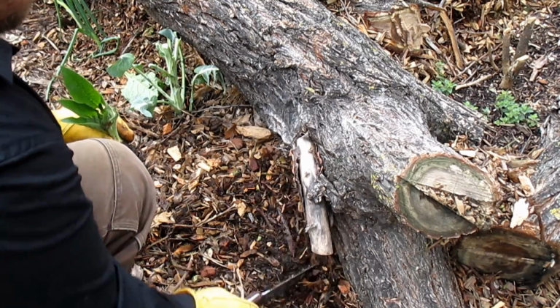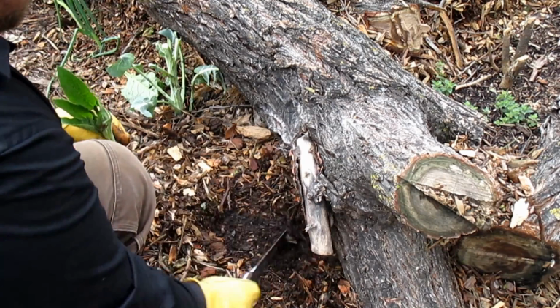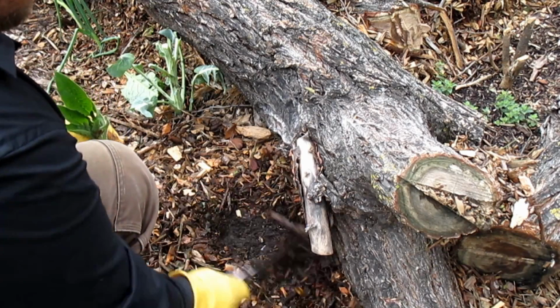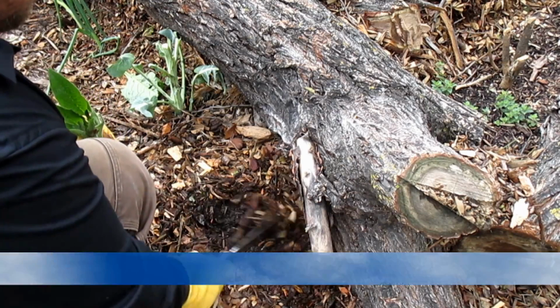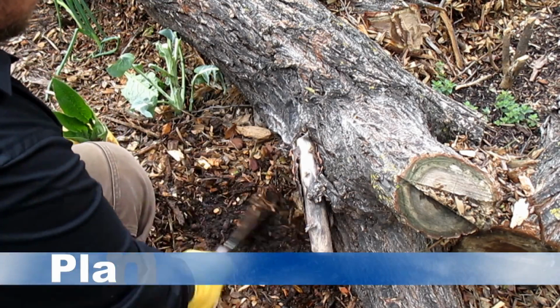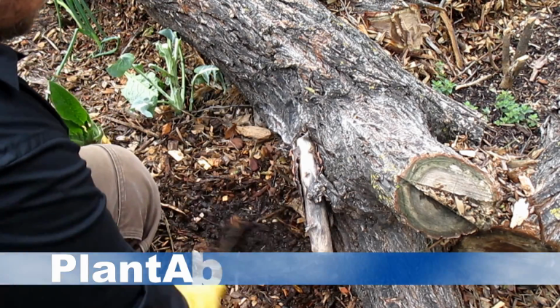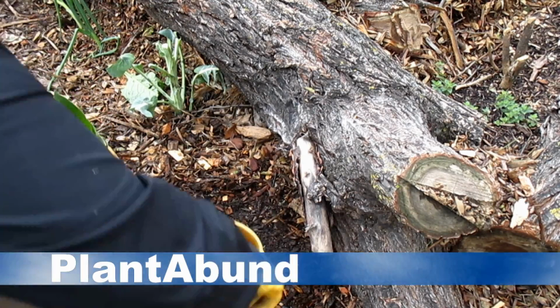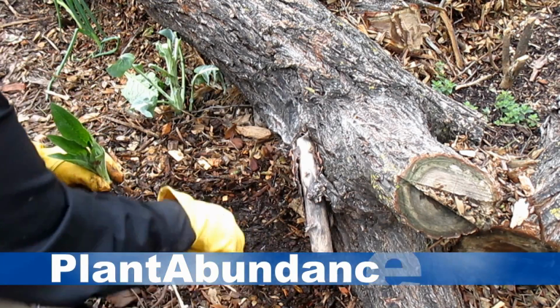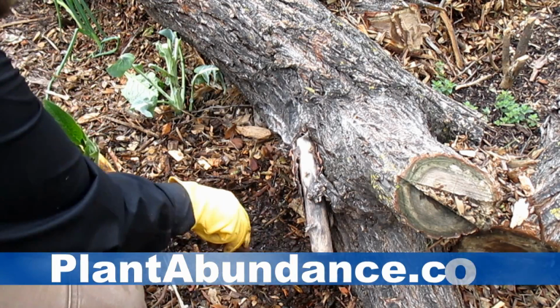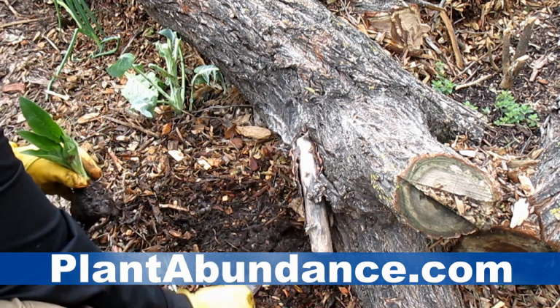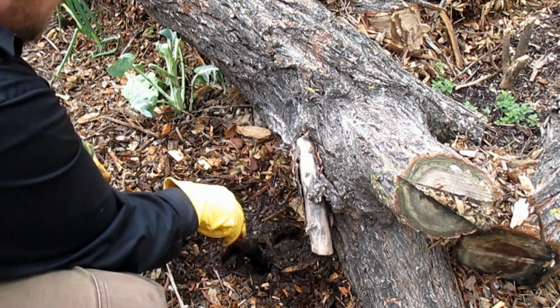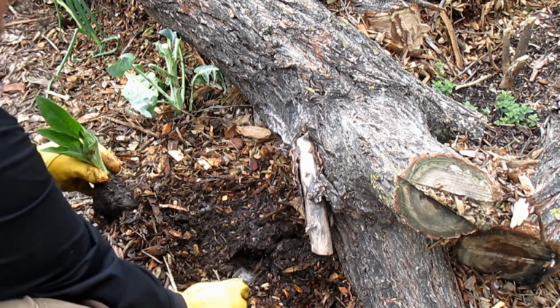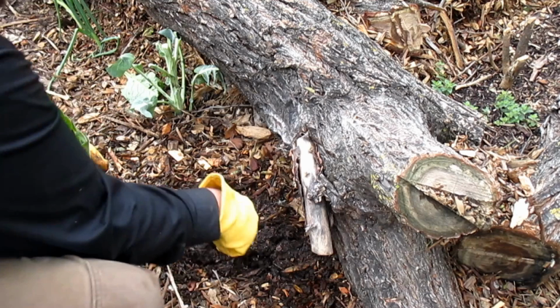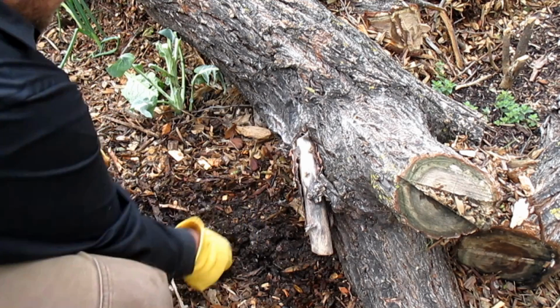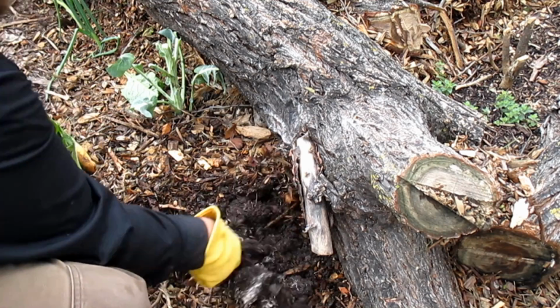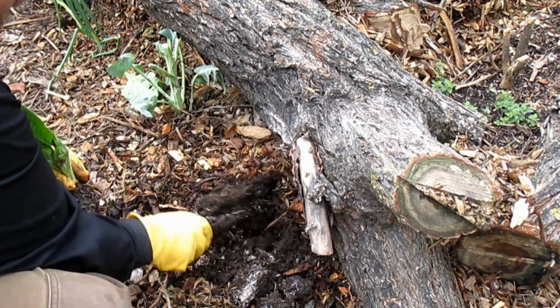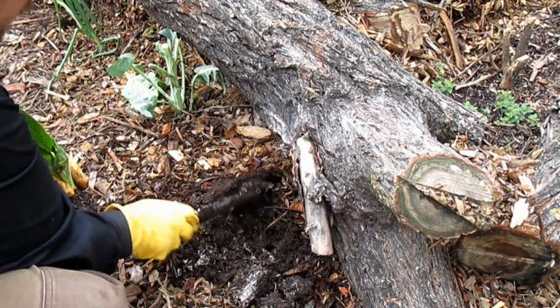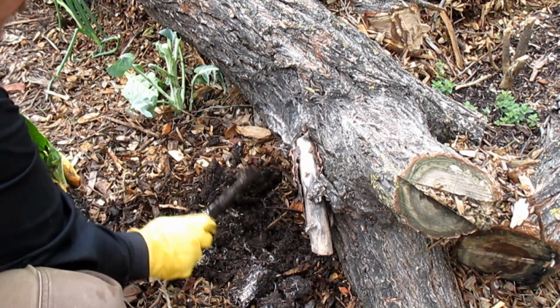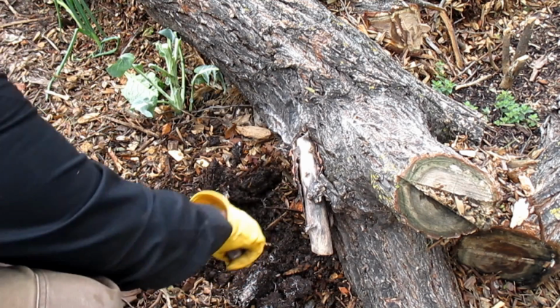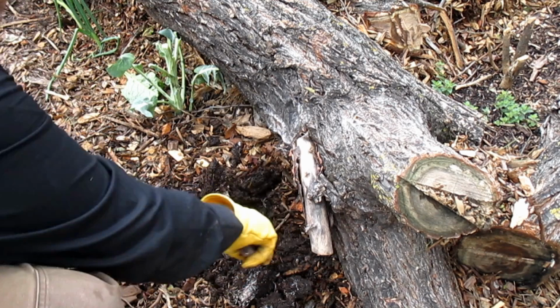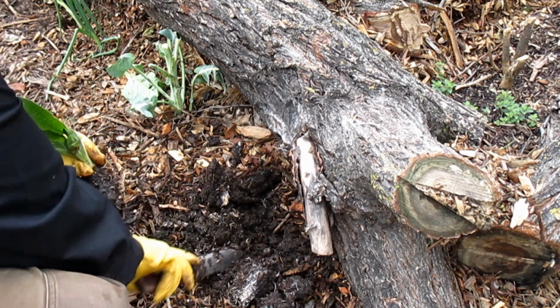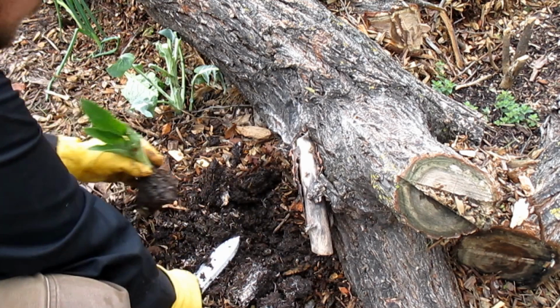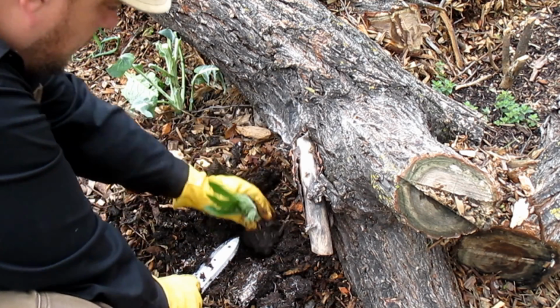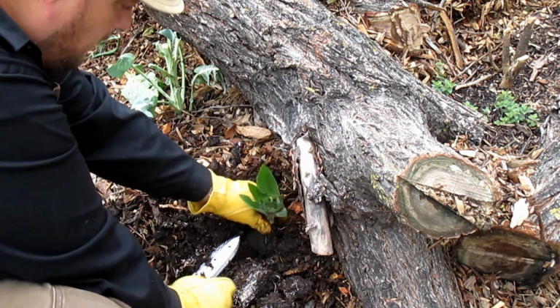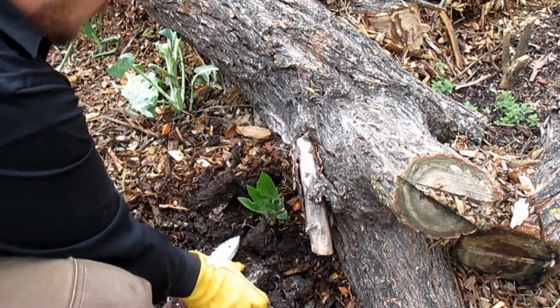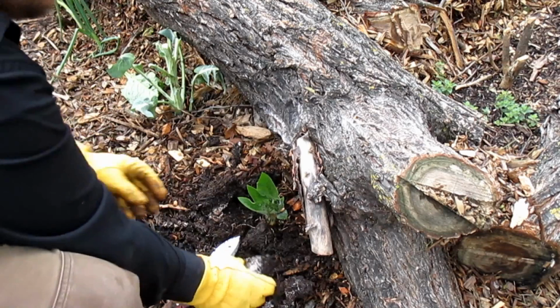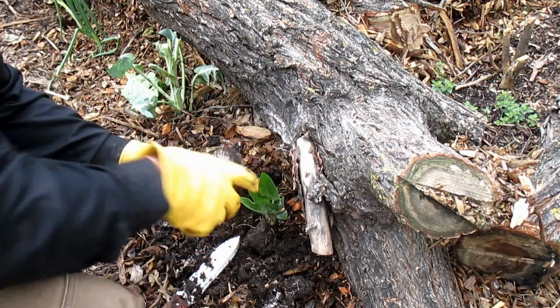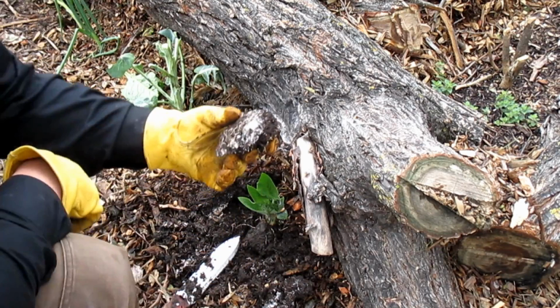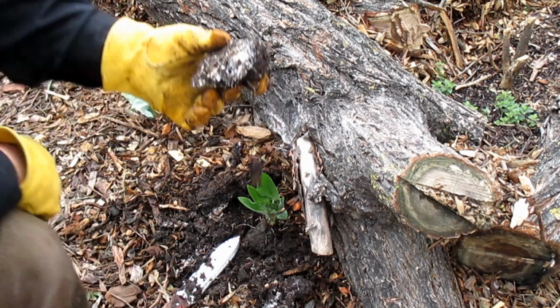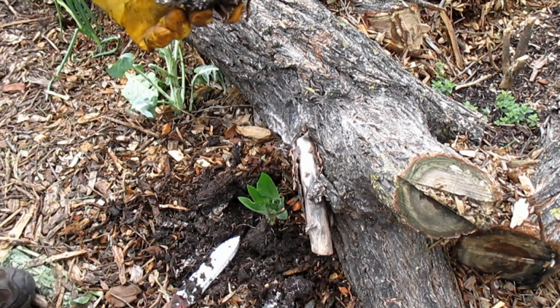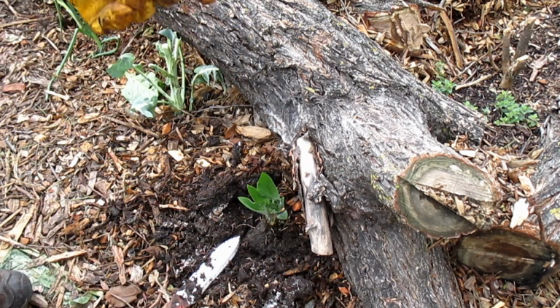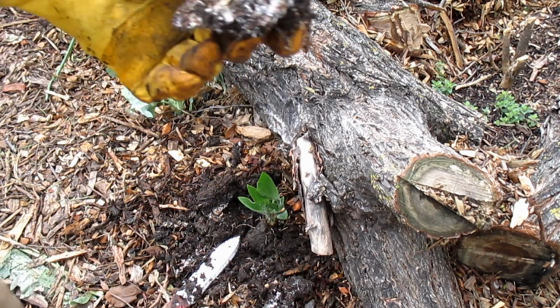Hey there, how's it going everybody? Dan here with plantabundance.com. So check this out. Earlier today I was transferring some comfrey over to the base of this other hugelkultur mound. While doing so, as I was digging in to do the transplant, I came across this.